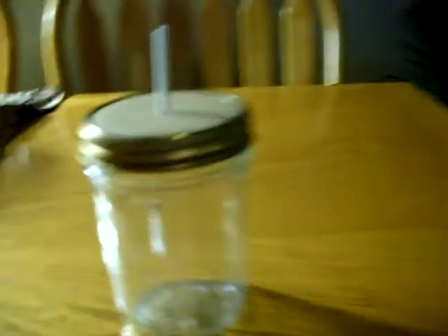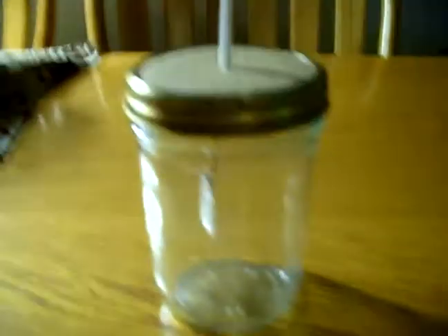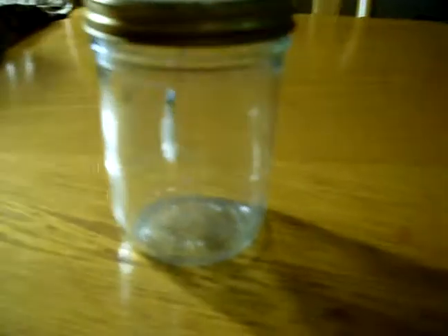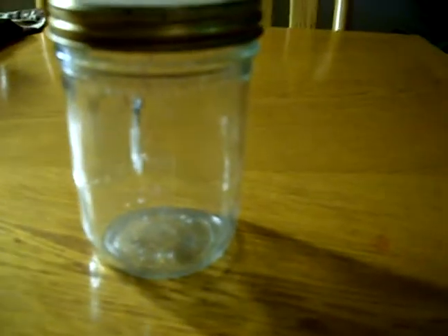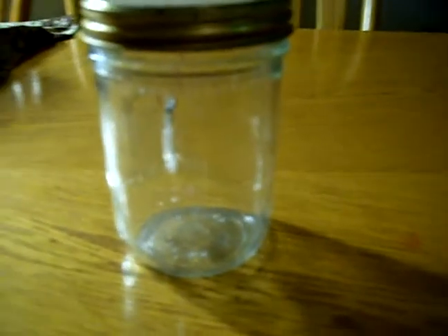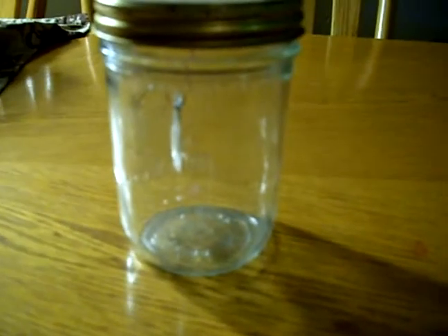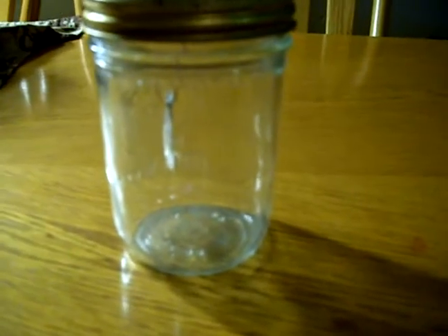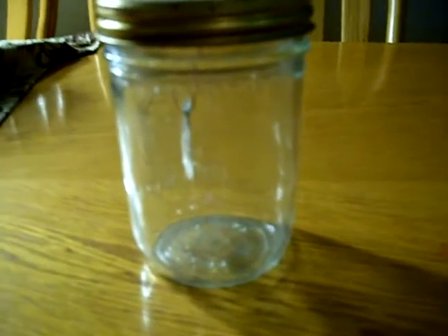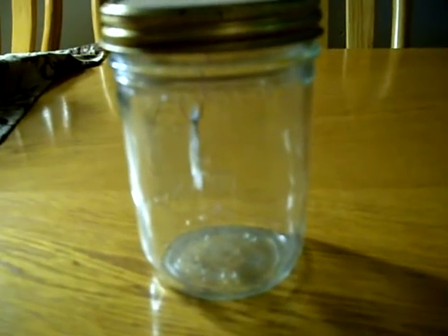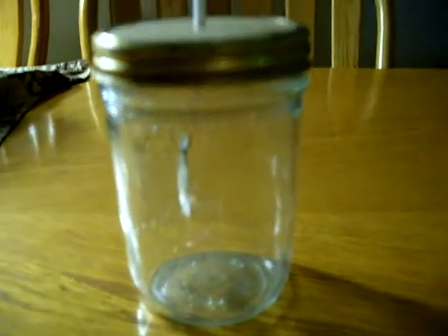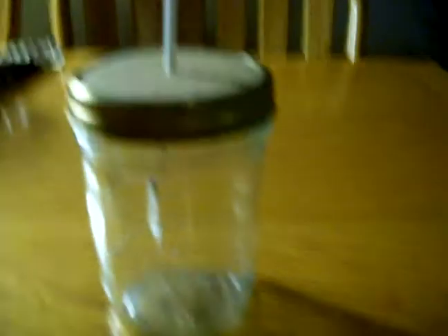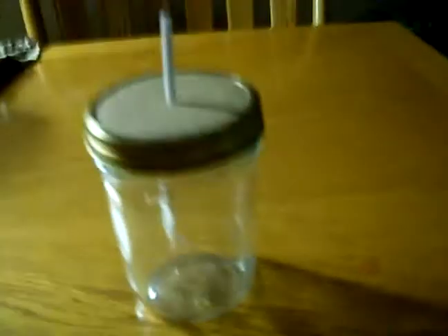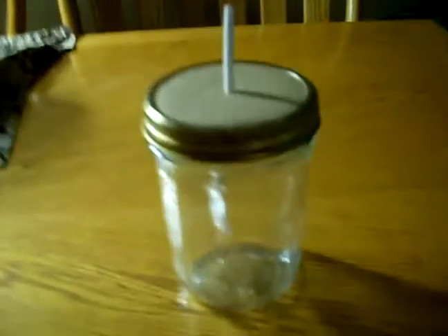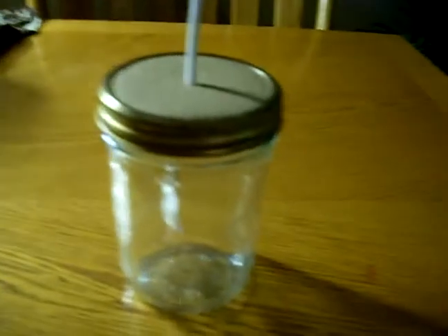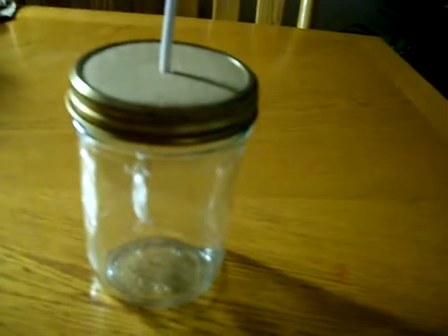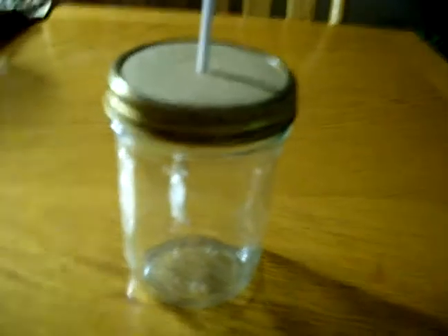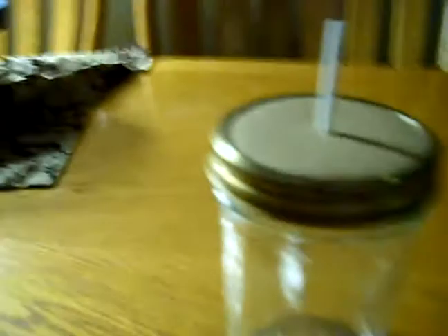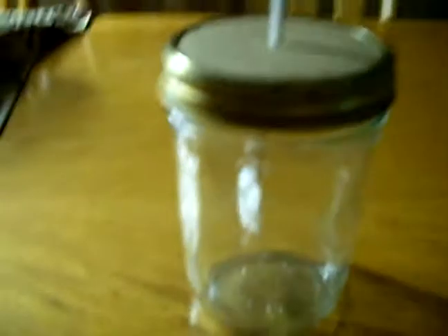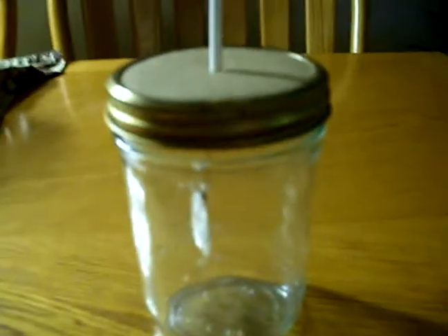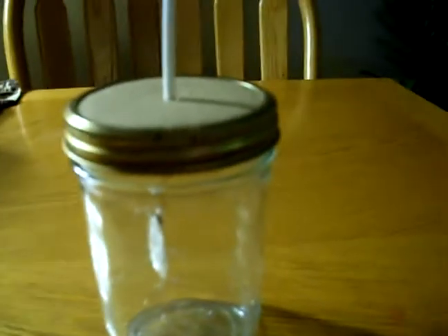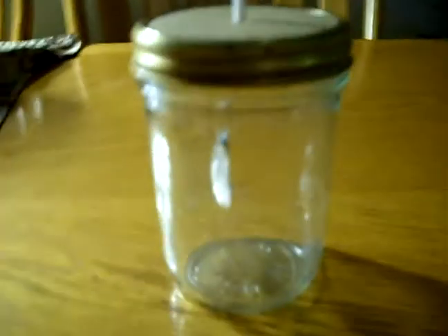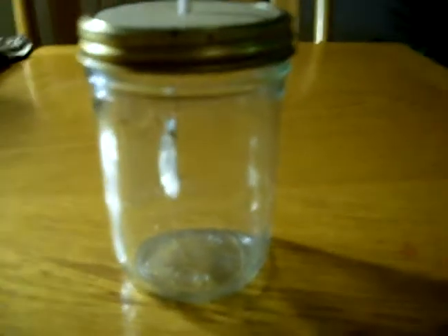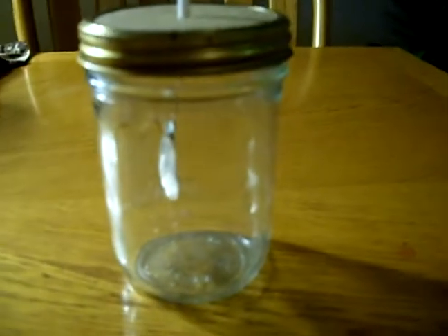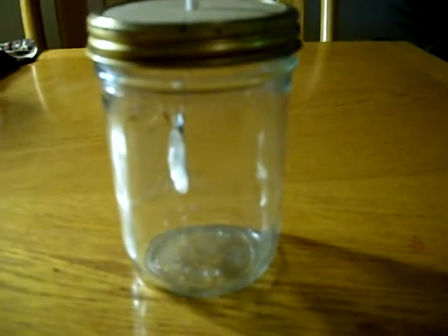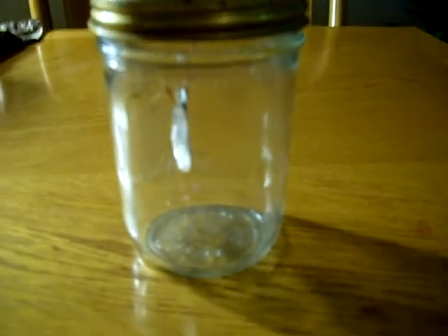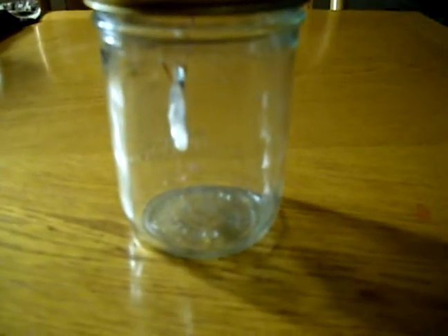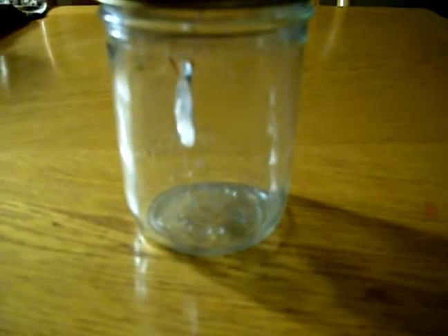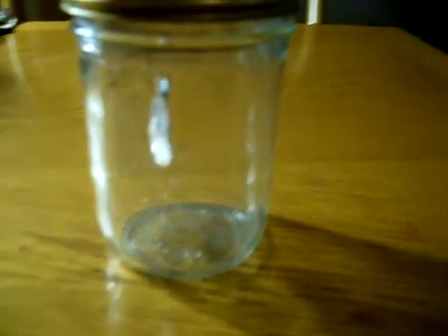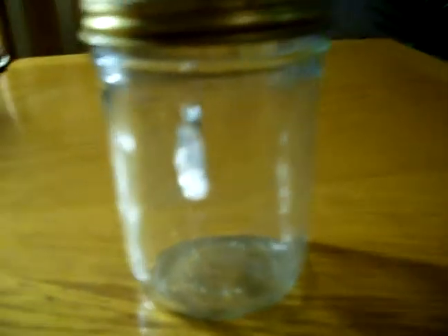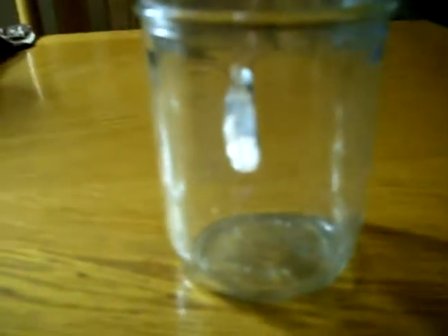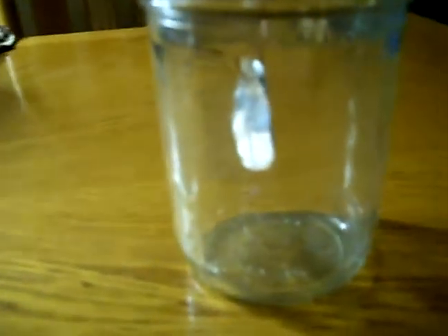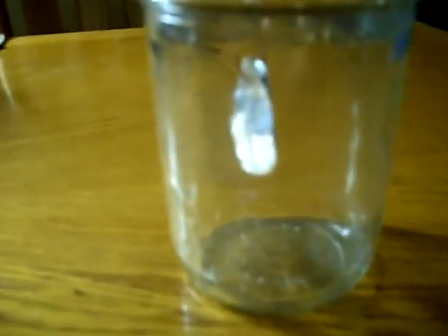Alright, here is my electroscope. Basically, it's built out of a mason jar, as you can see.